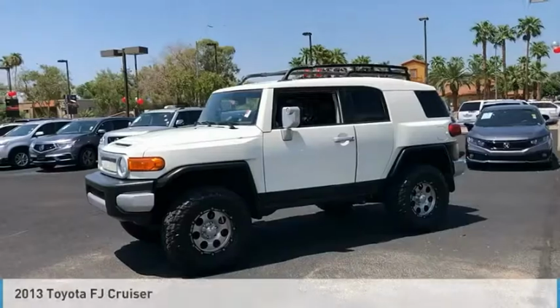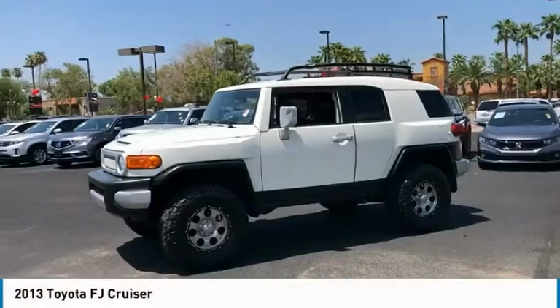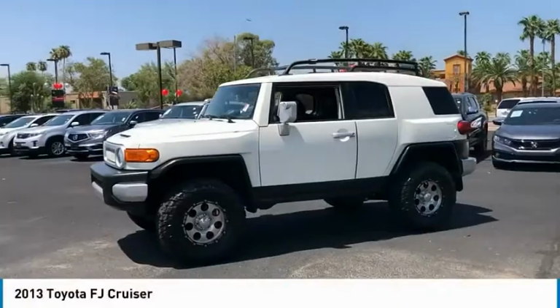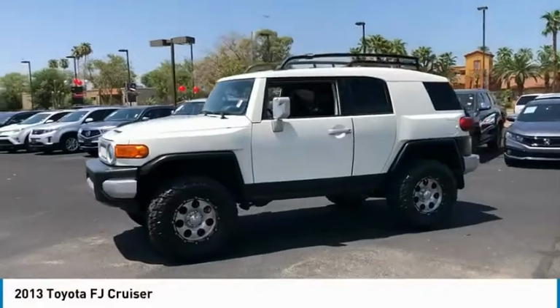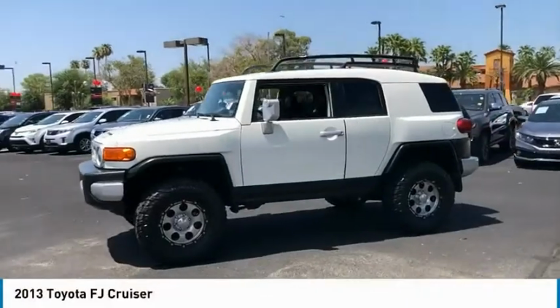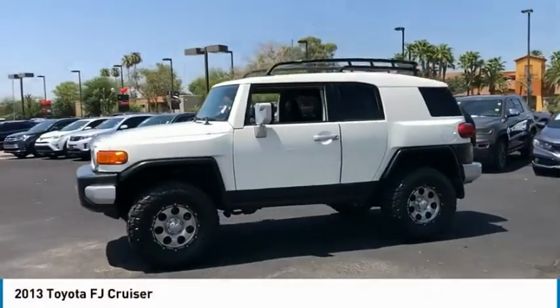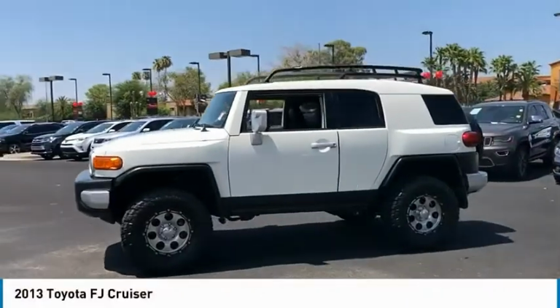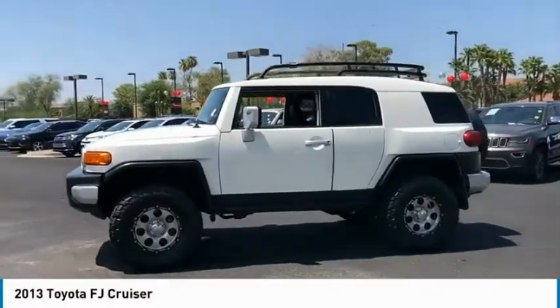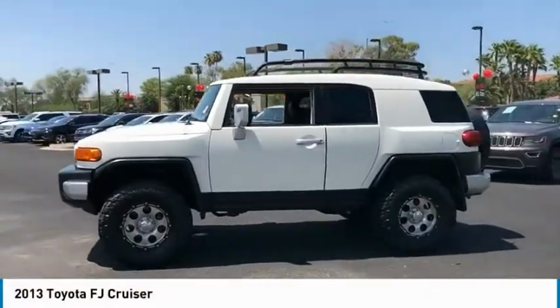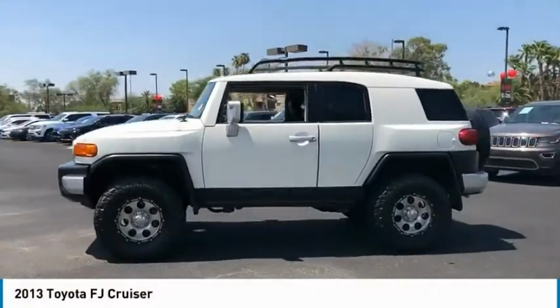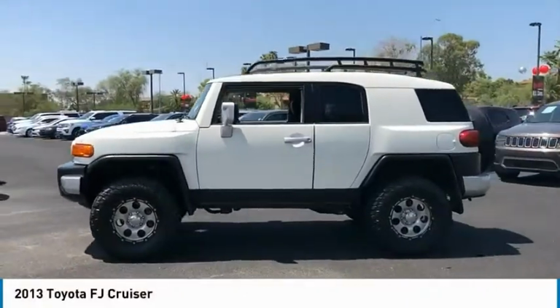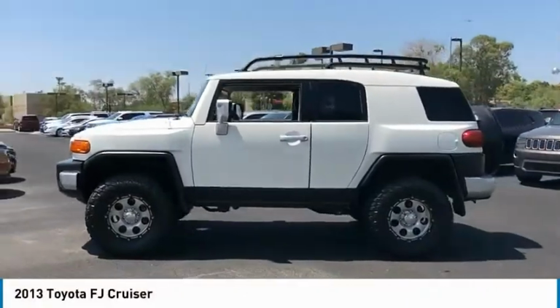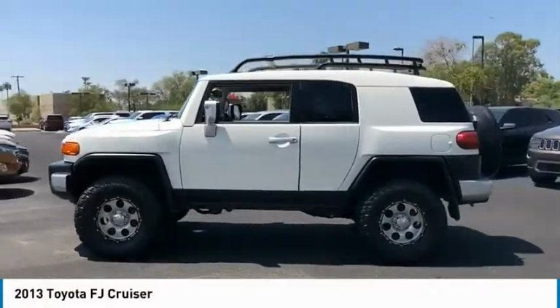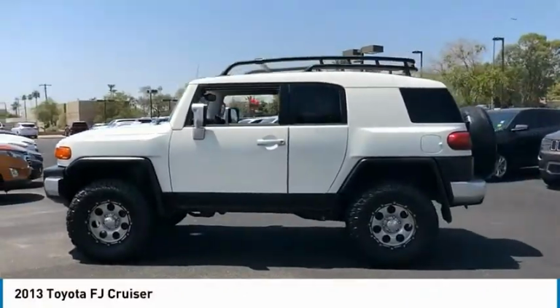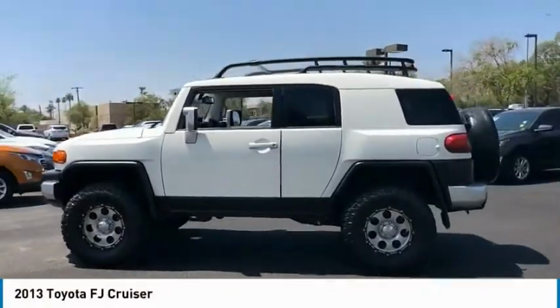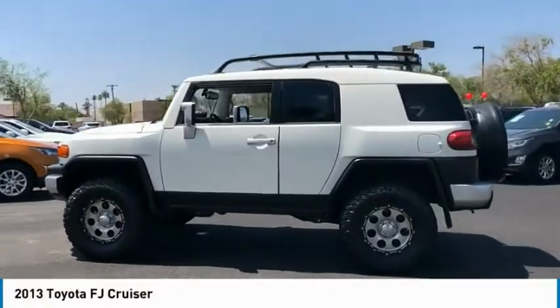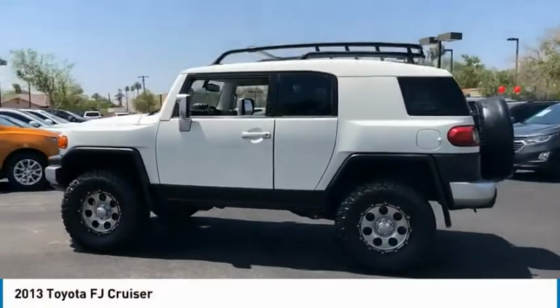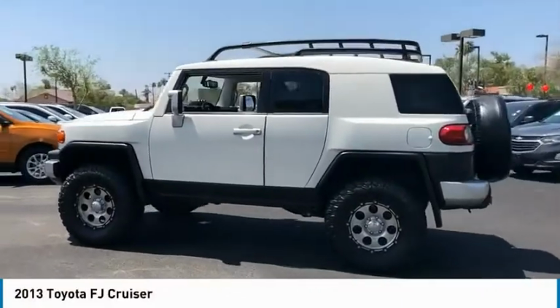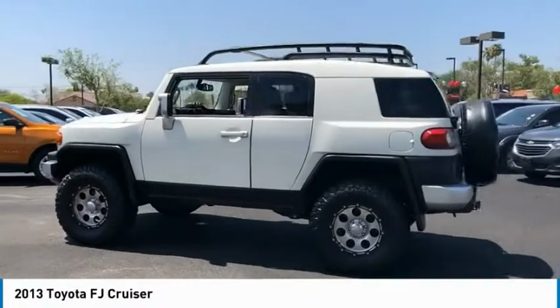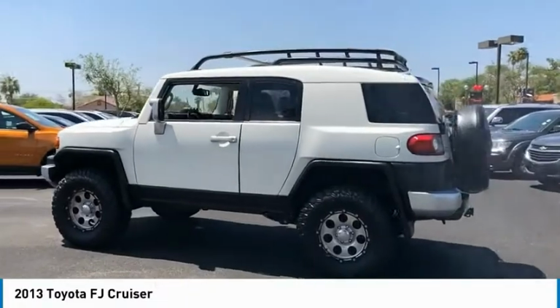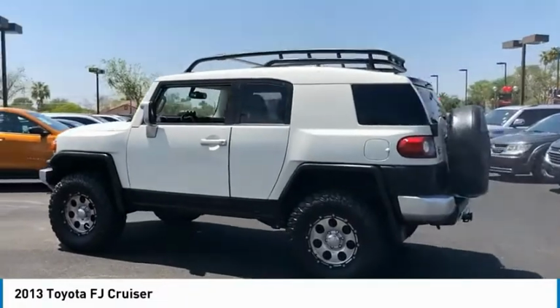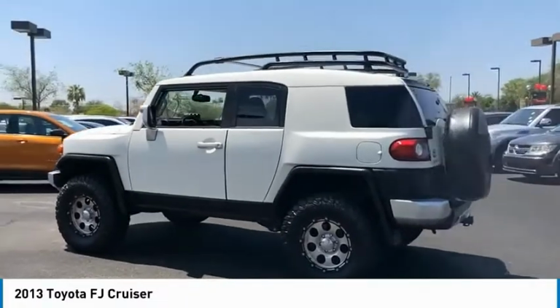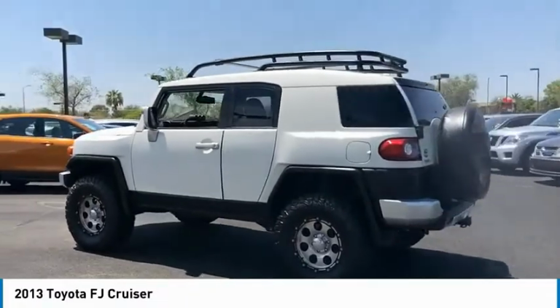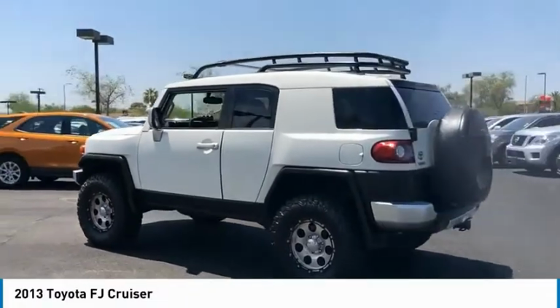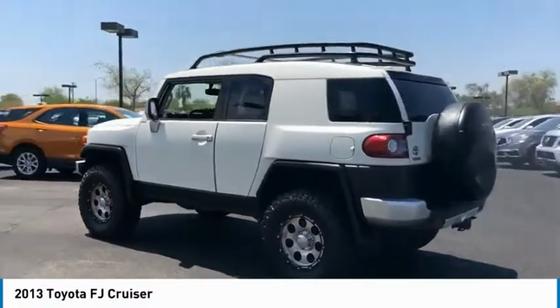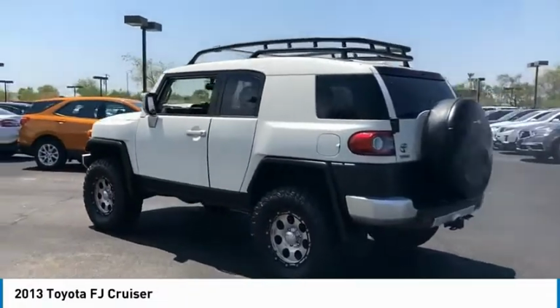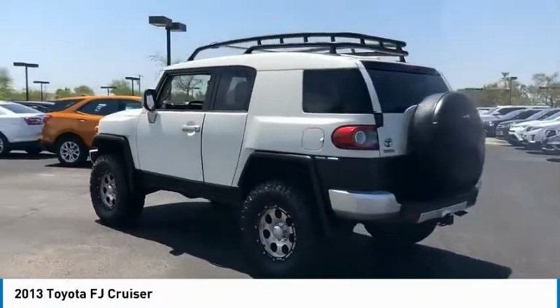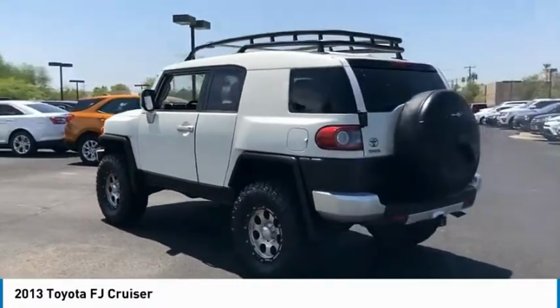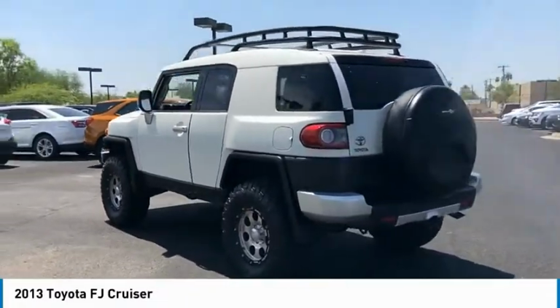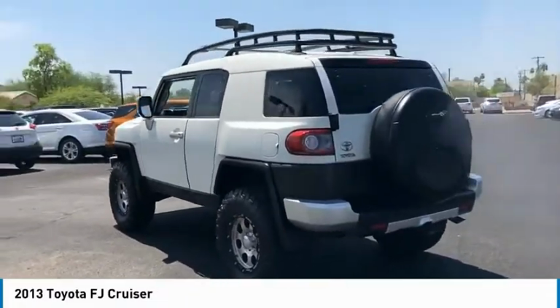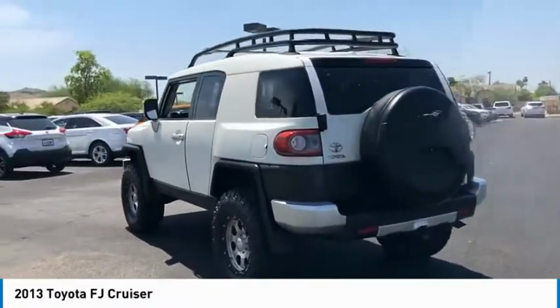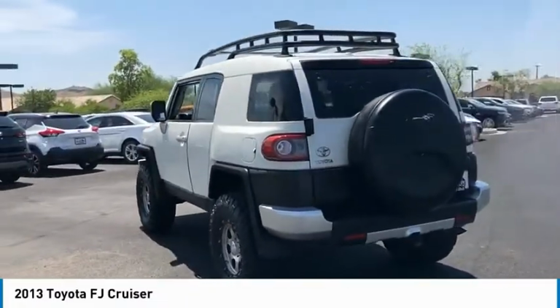Come test drive the 2013 FJ Cruiser. Toyota FJ Cruiser — it's rugged and sleek and stylish in an unimposing way.